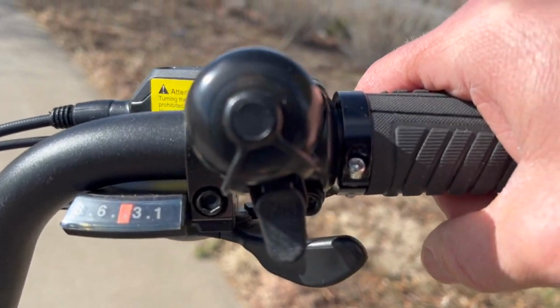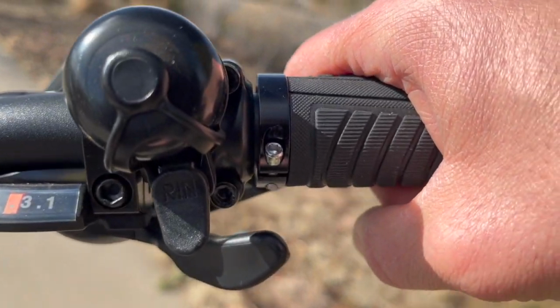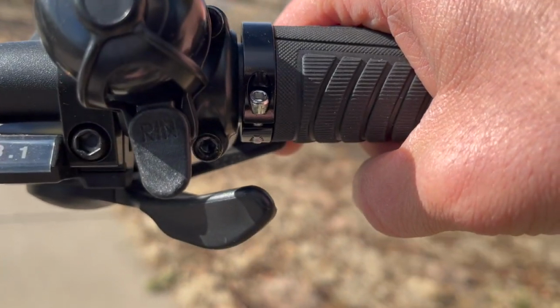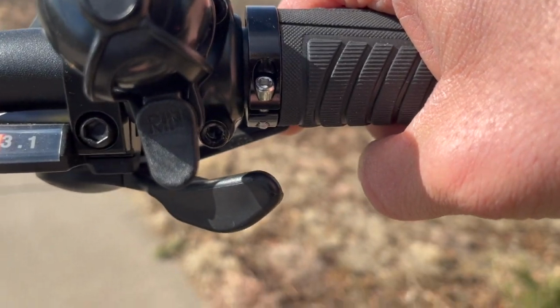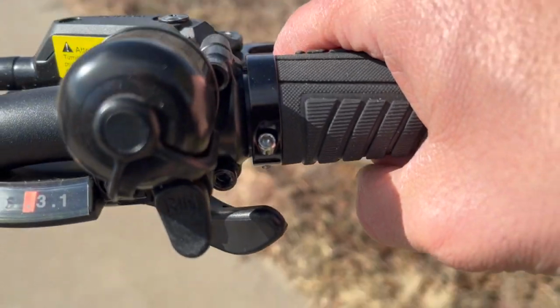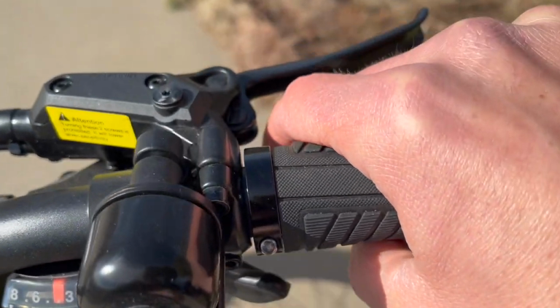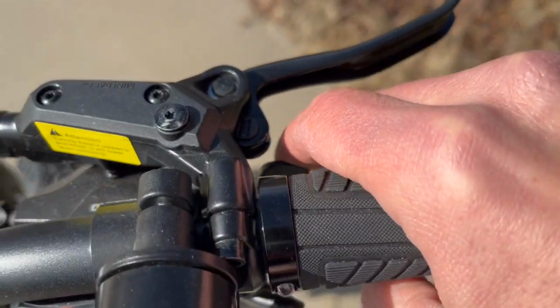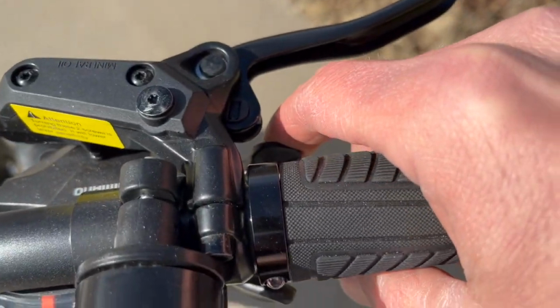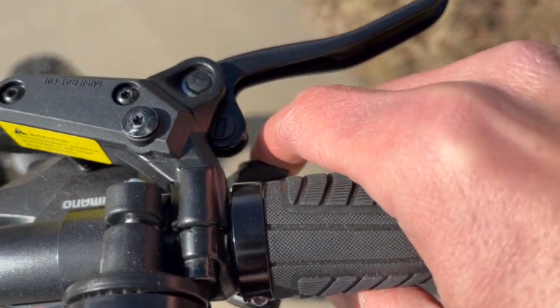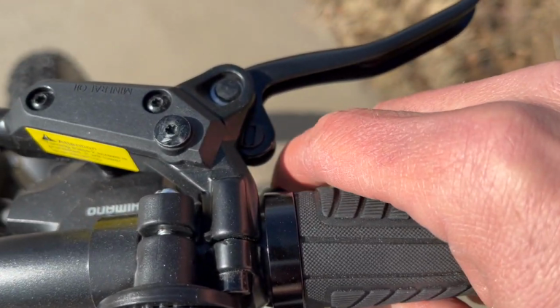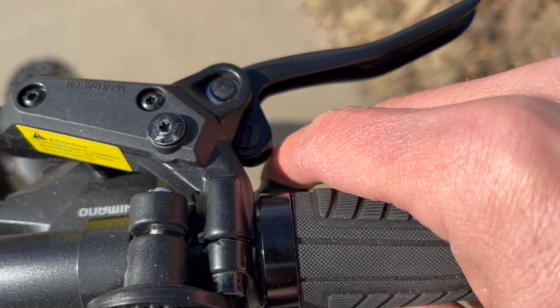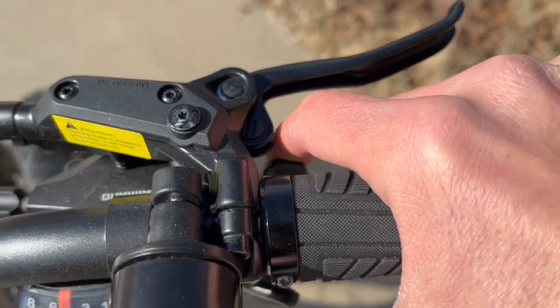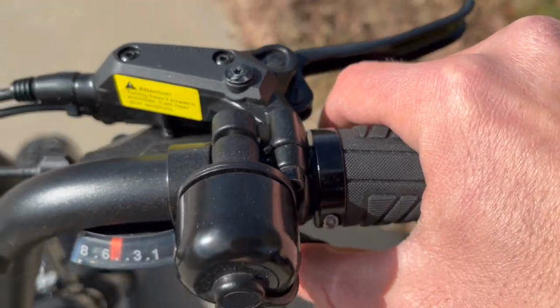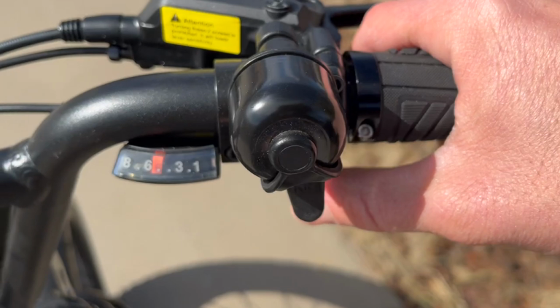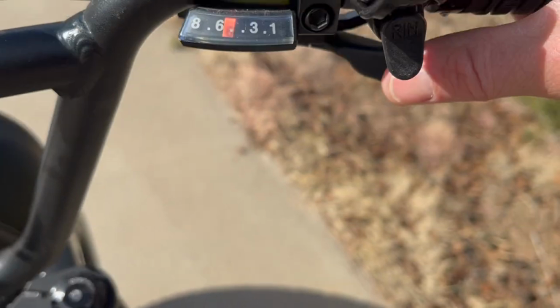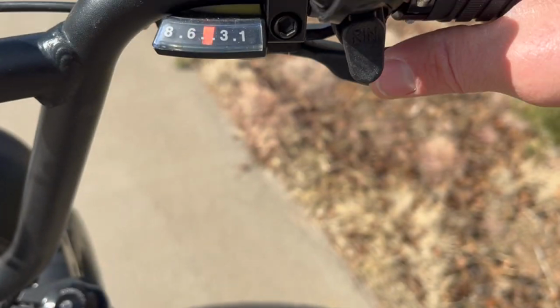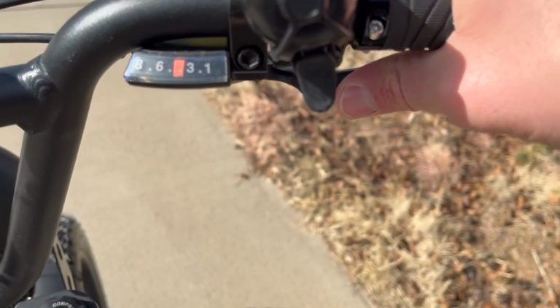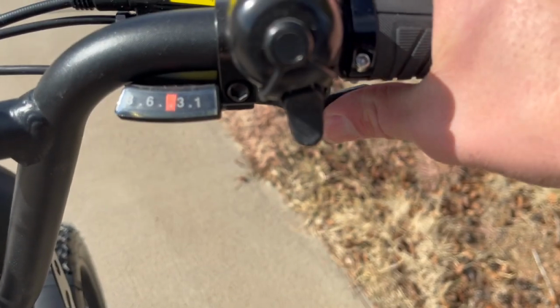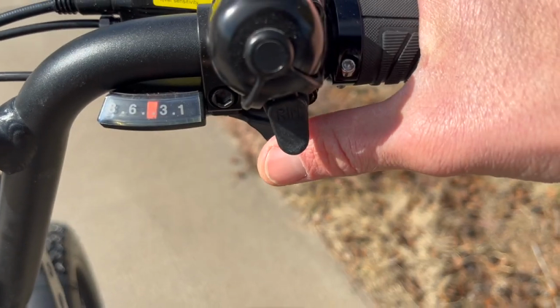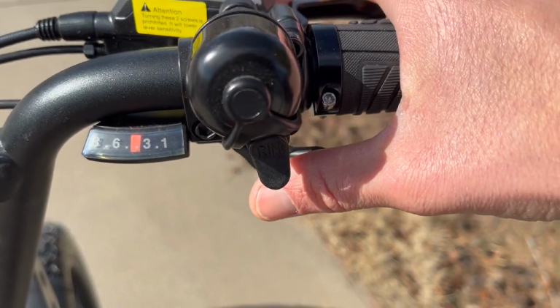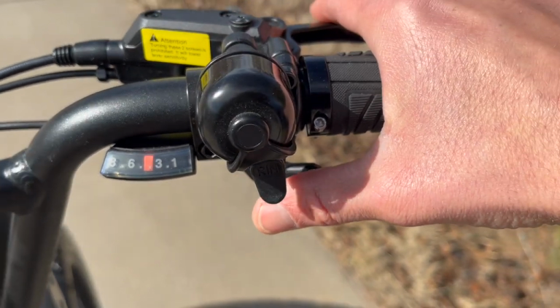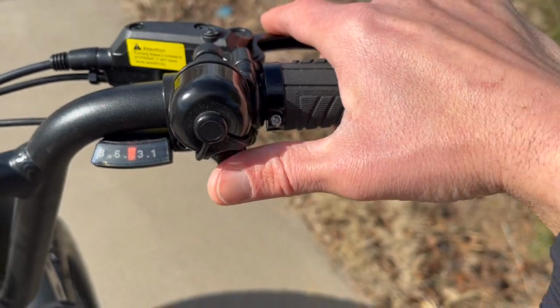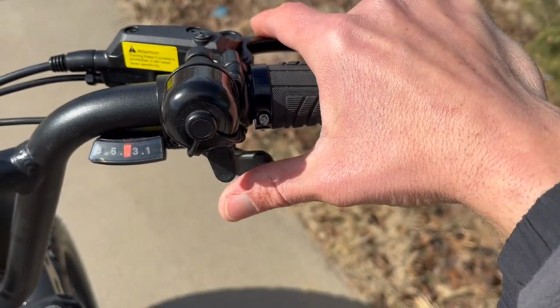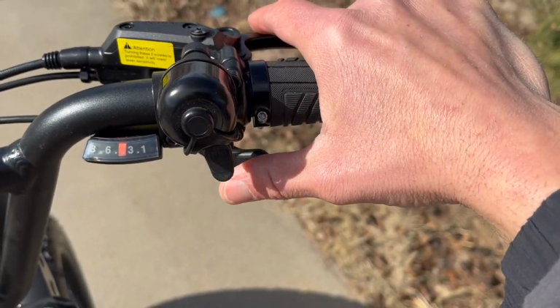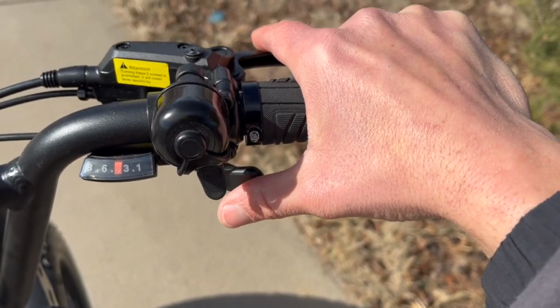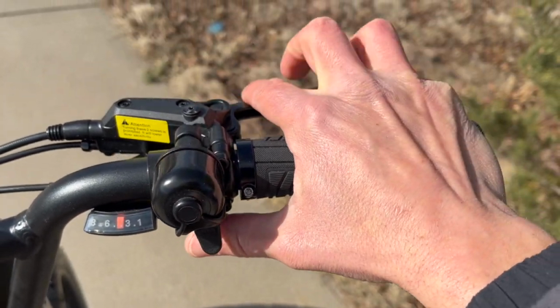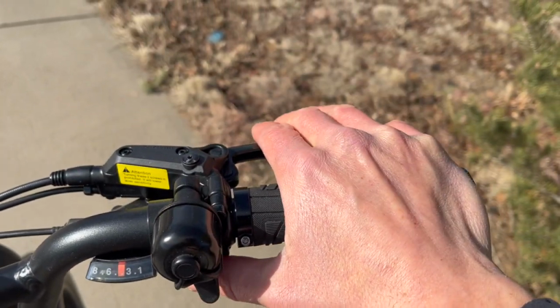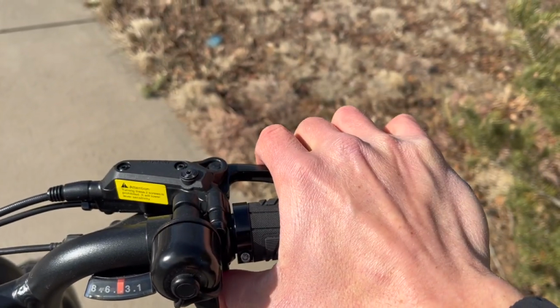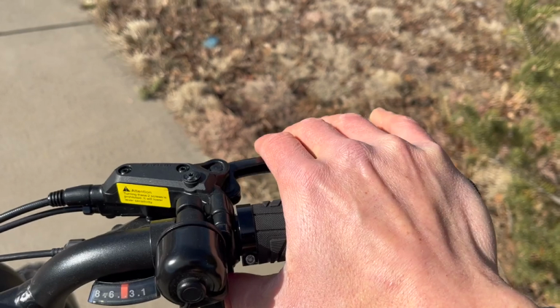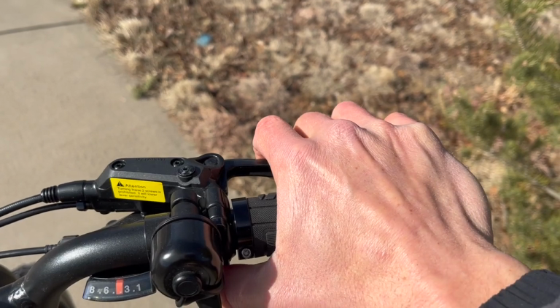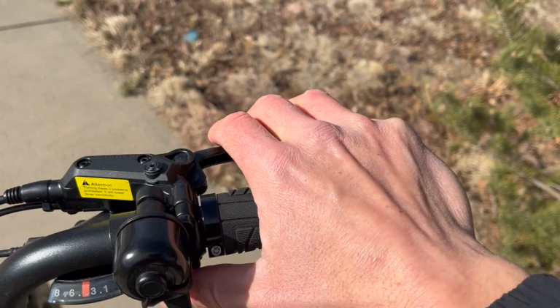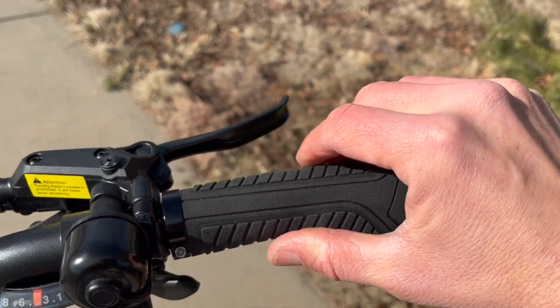On the right-hand side, you do have a bell and your shifter, which is really nifty. You can use your index finger and thumb — it was super comfortable to shift and I really like that. There's your bell and your rear brake.